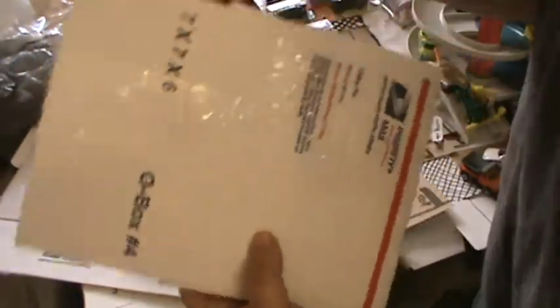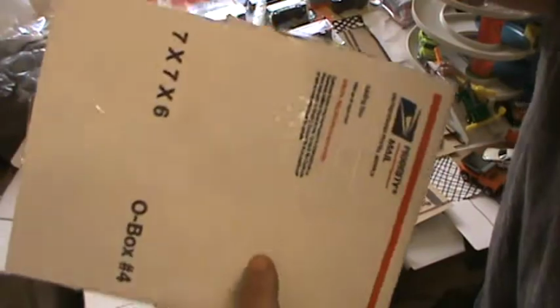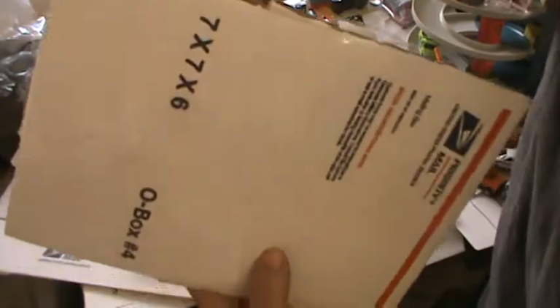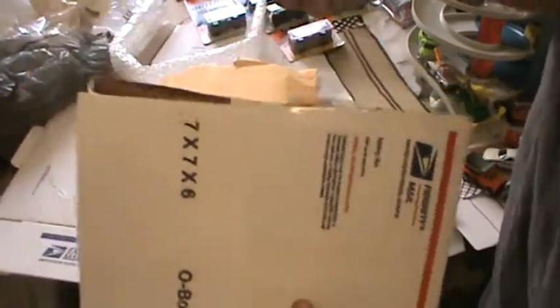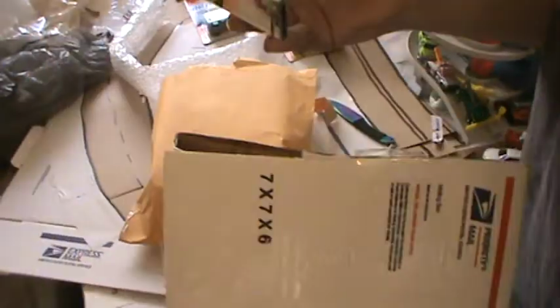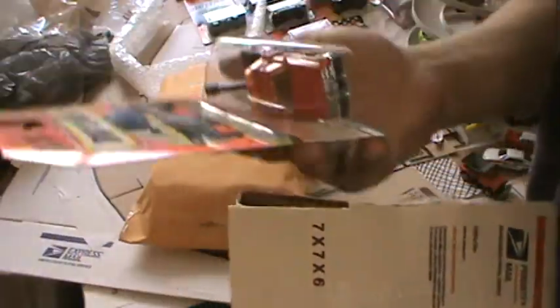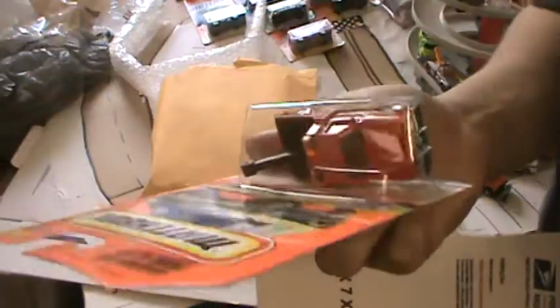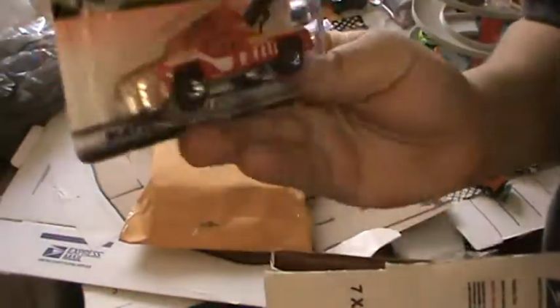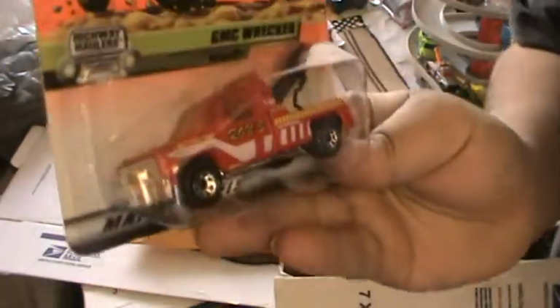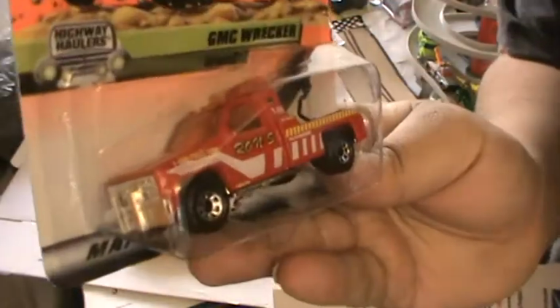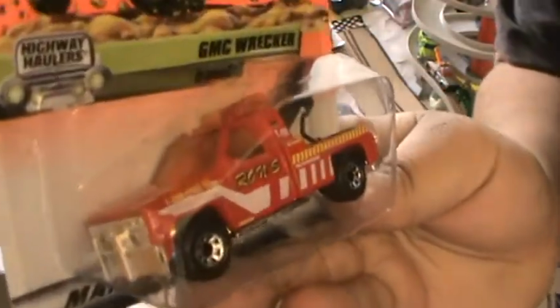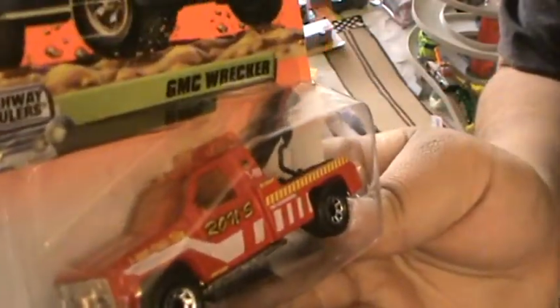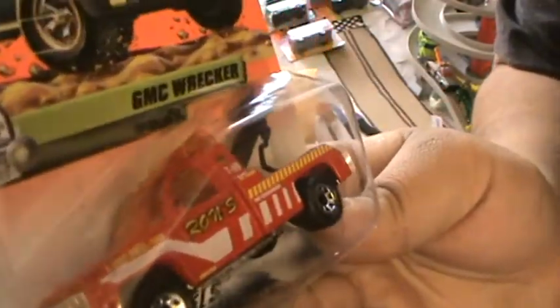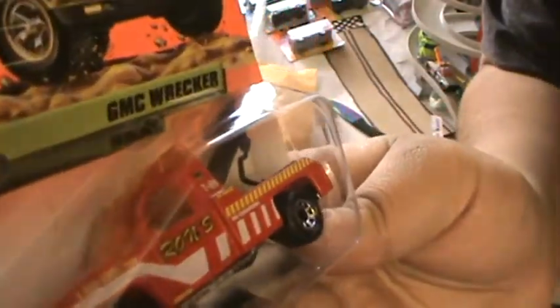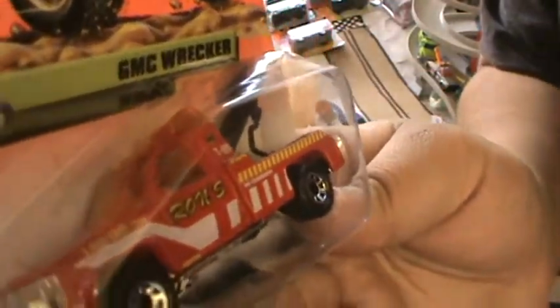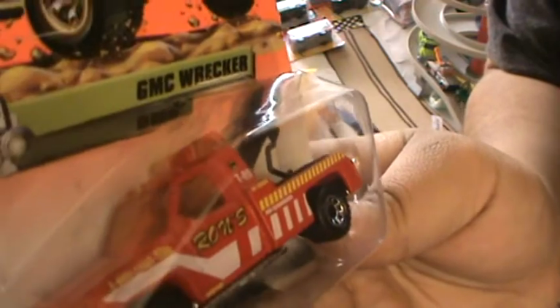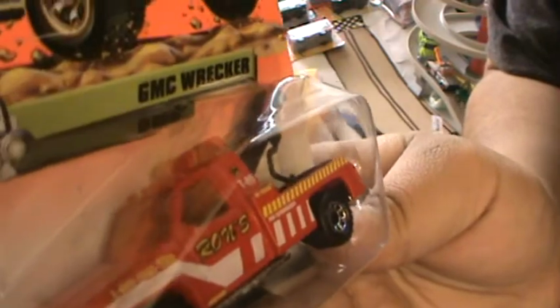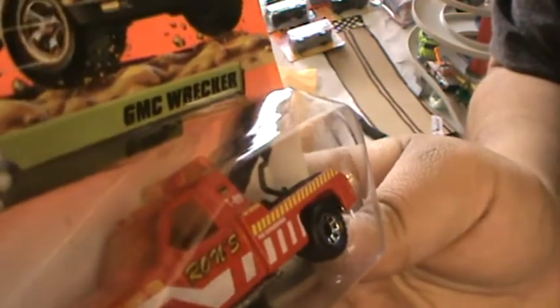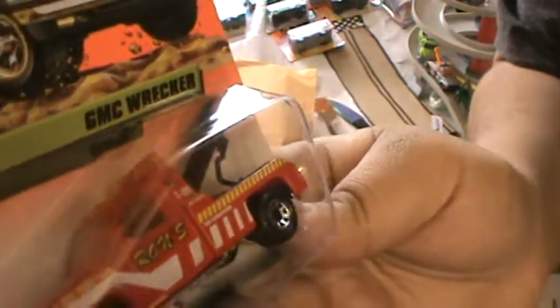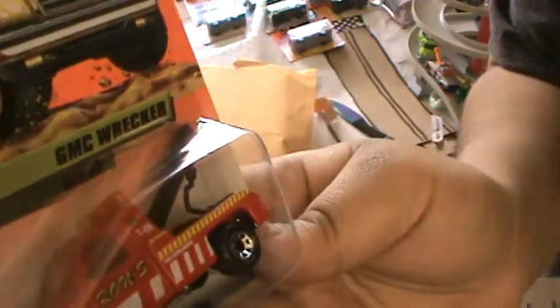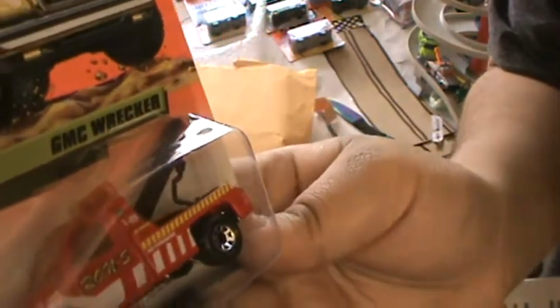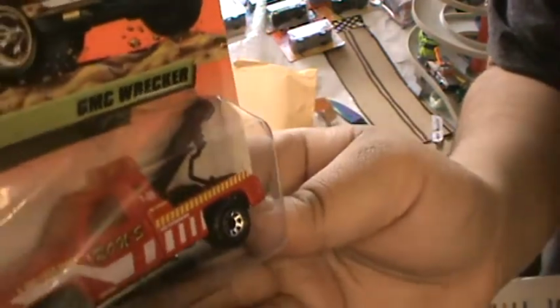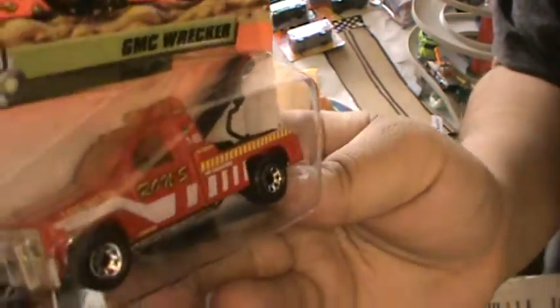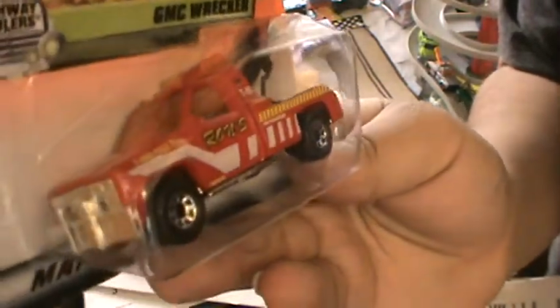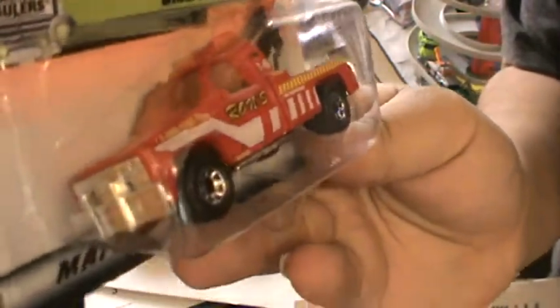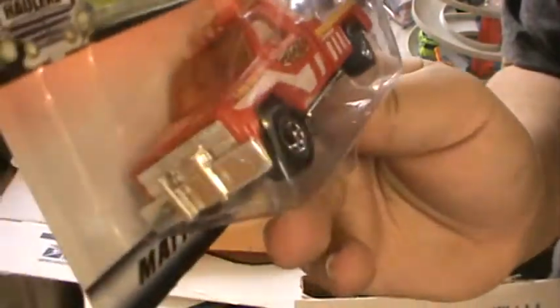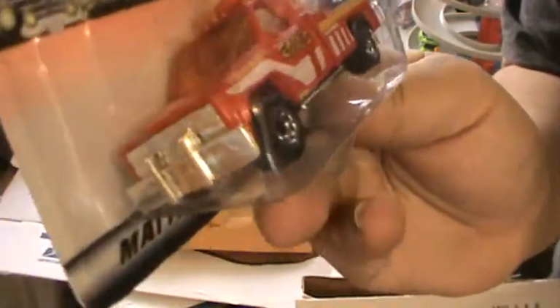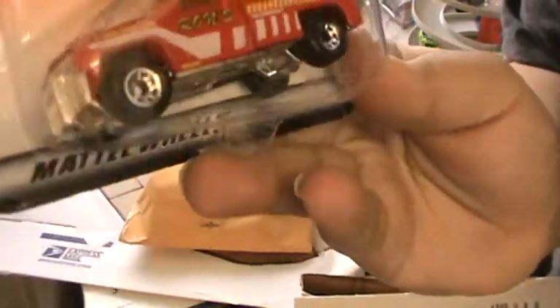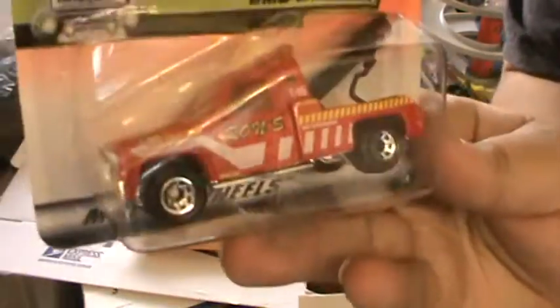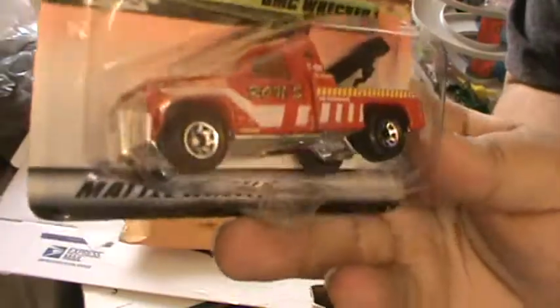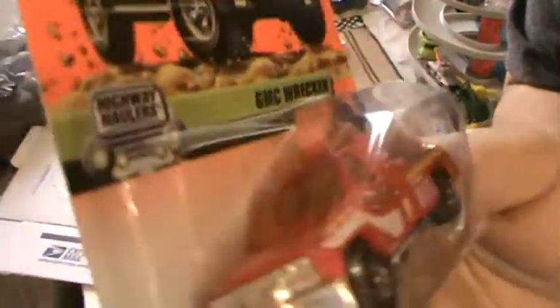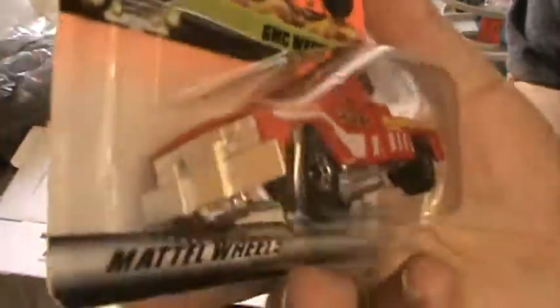My tow truck — my GMC tow truck that I was waiting for! Ron's Towing in red, and this is from the 90s, so you'll be seeing a review on this one.